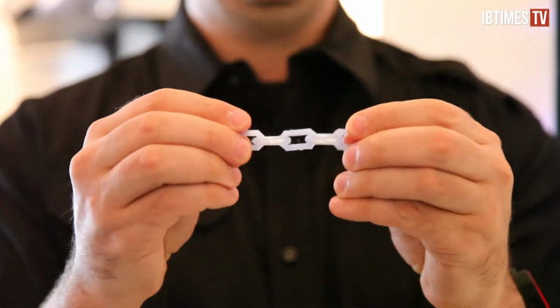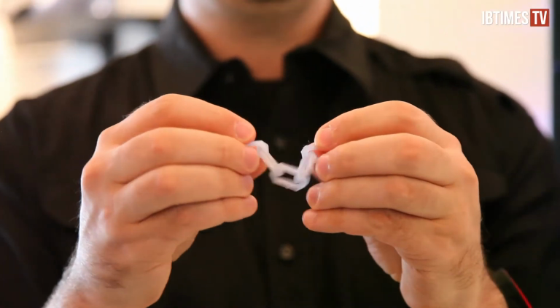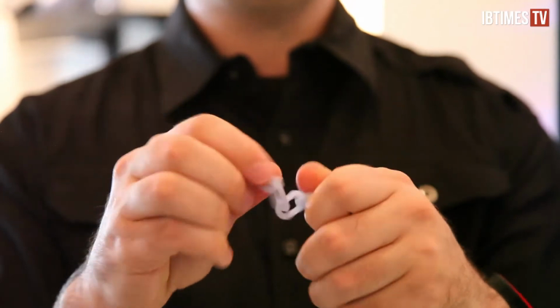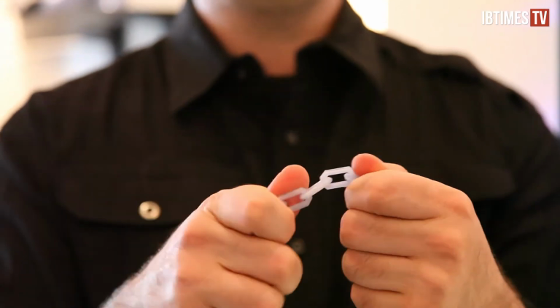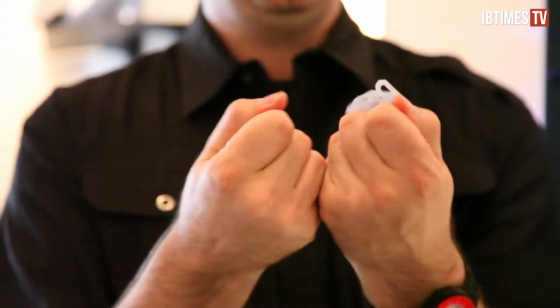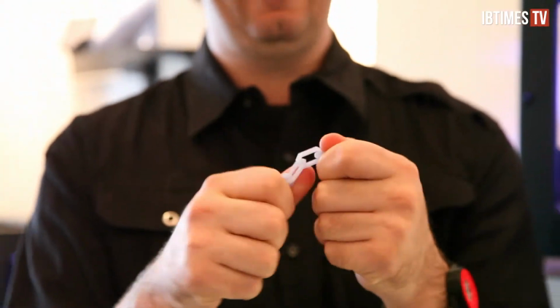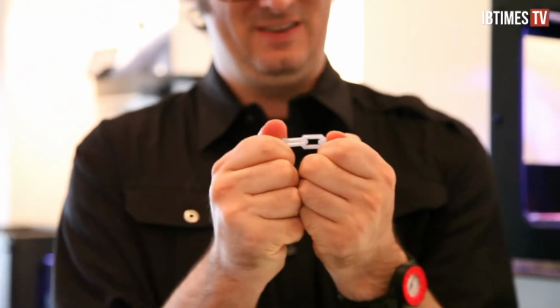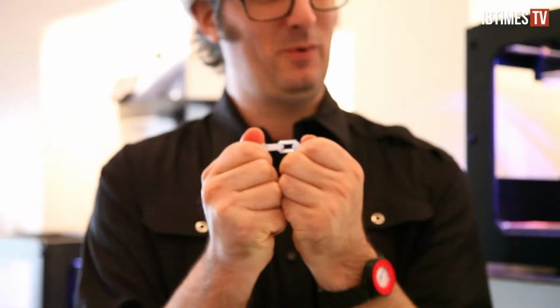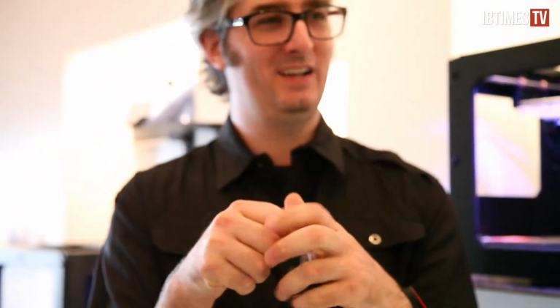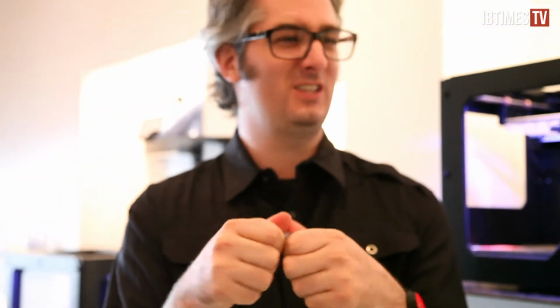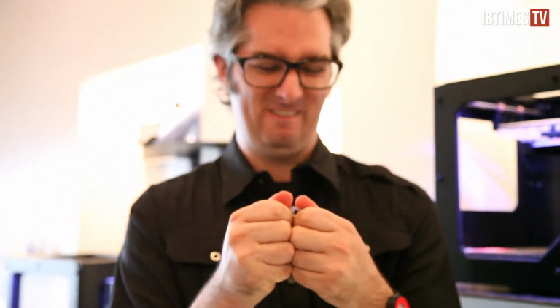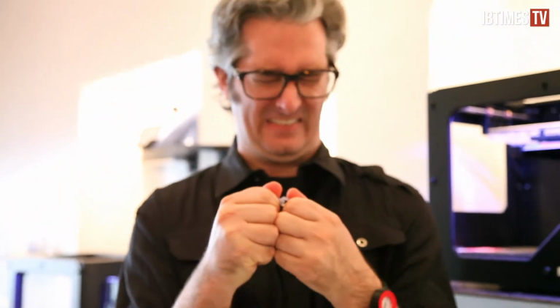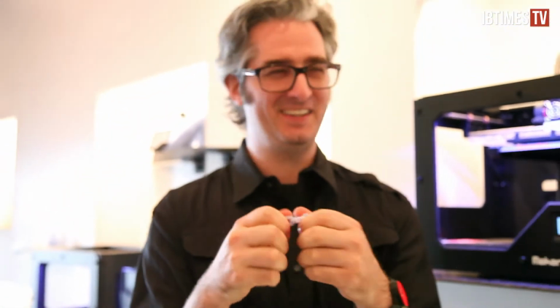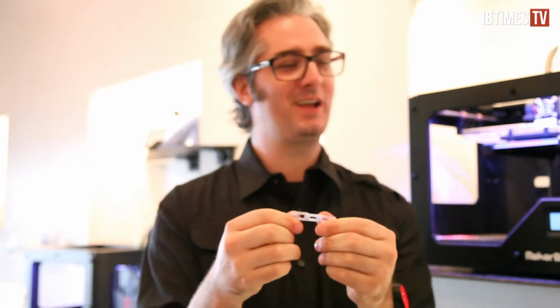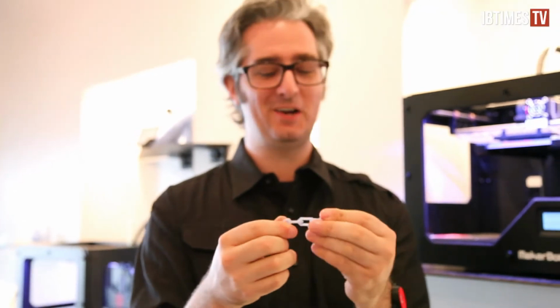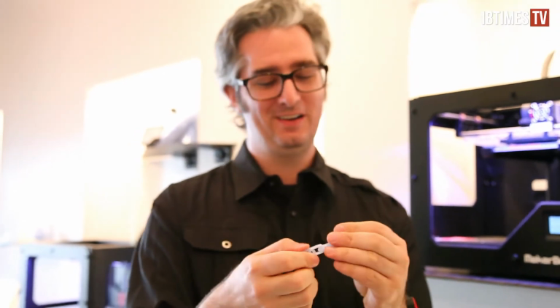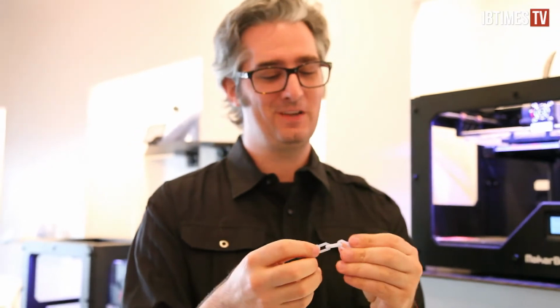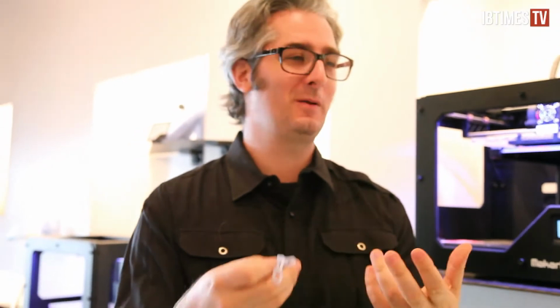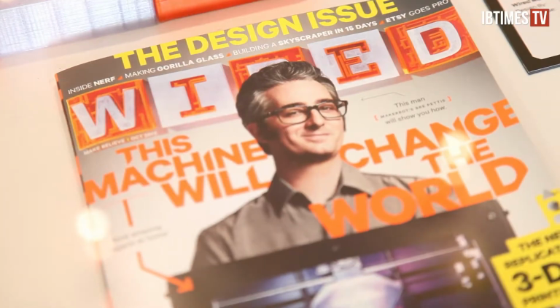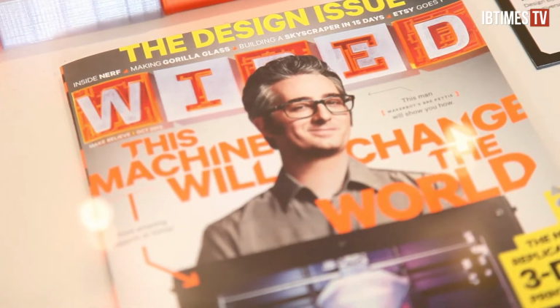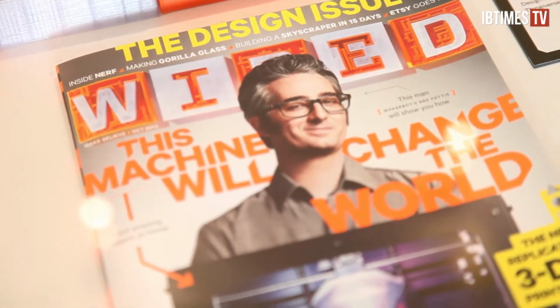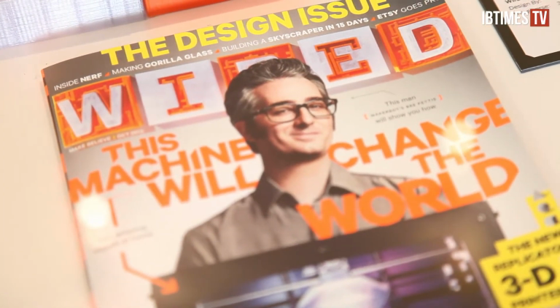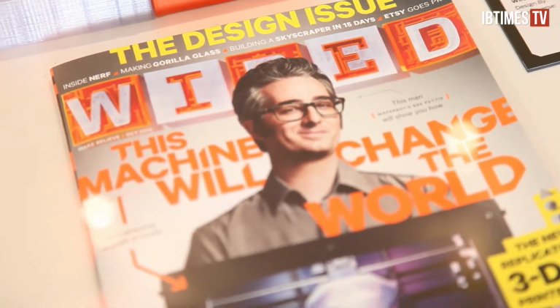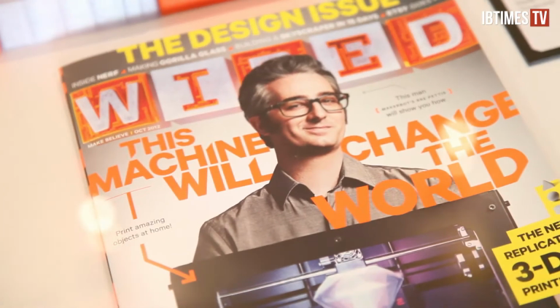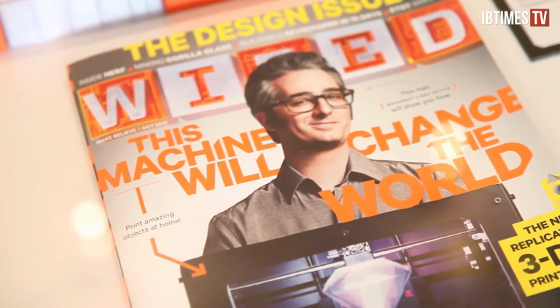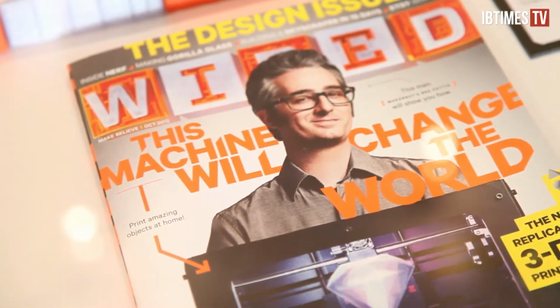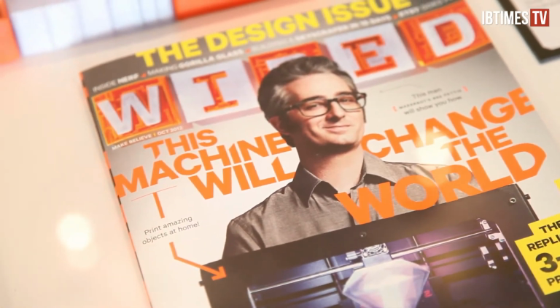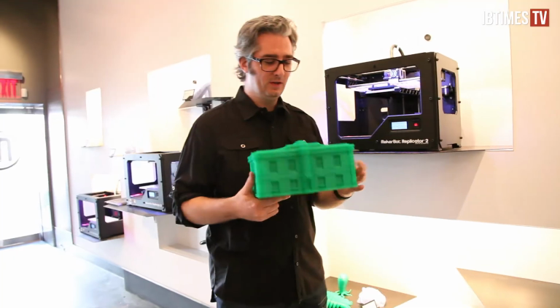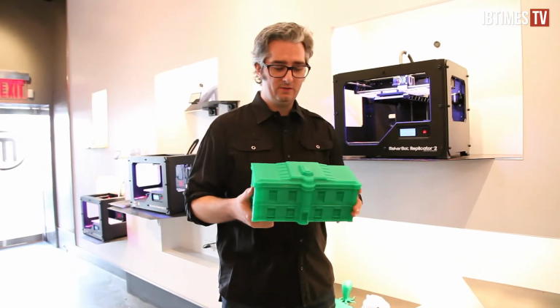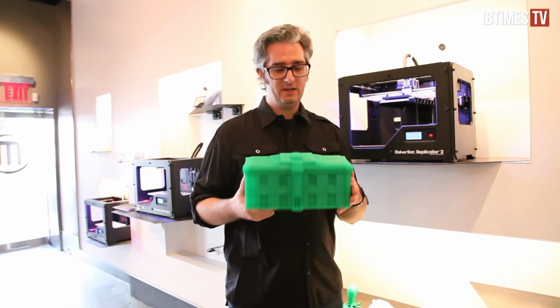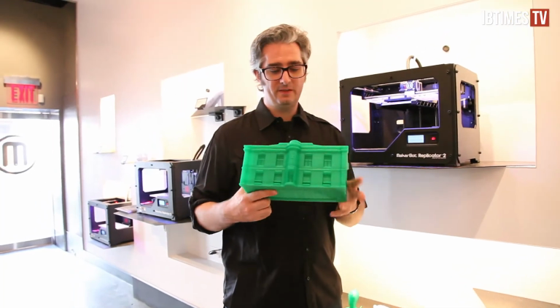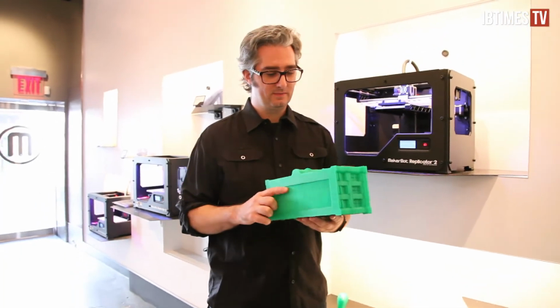Bre Pettis has led MakerBot as CEO since its beginning in 2009. He has essentially become the face of 3D printing and a leader in personal manufacturing. Bre thought to create the first MakerBot years ago after realizing it was just too expensive to get a 3D printer of his own.